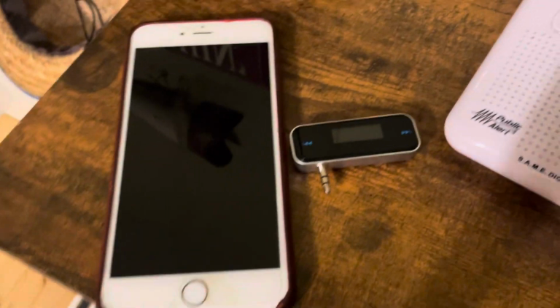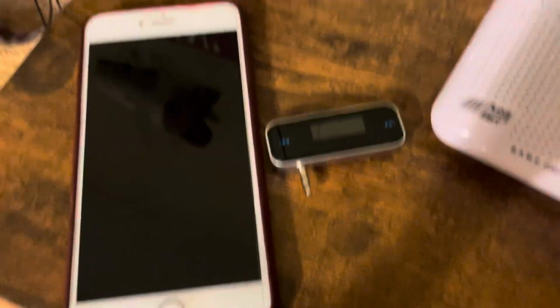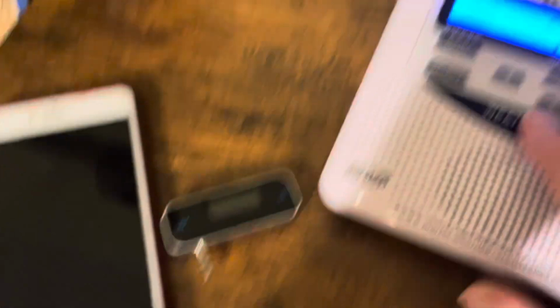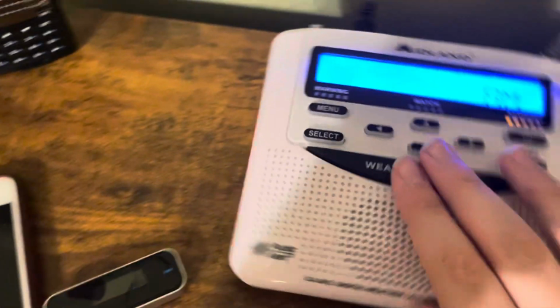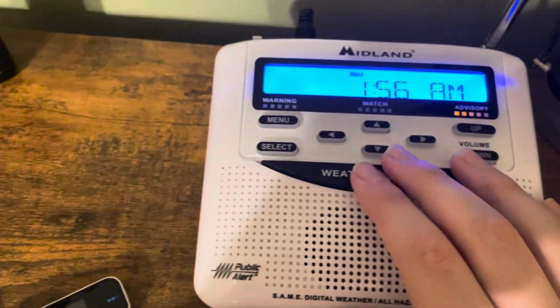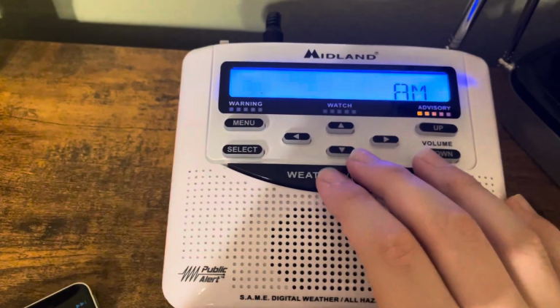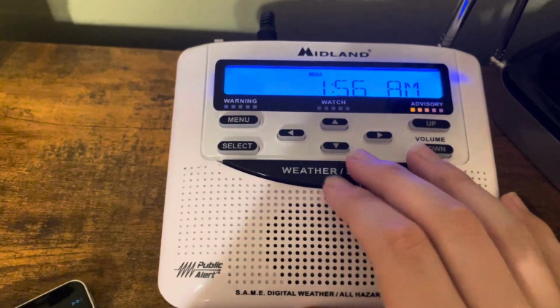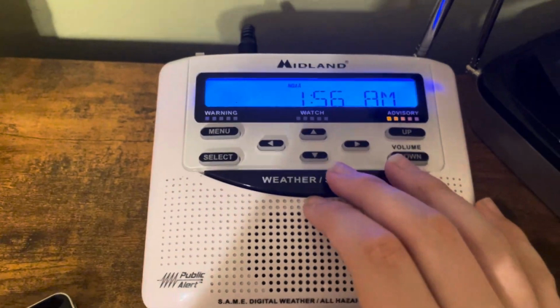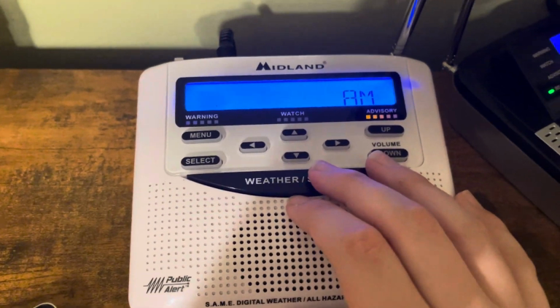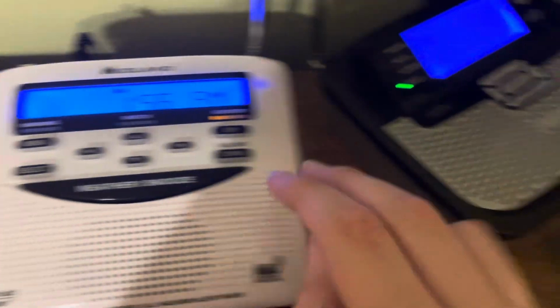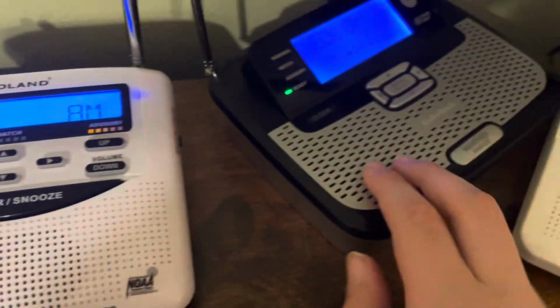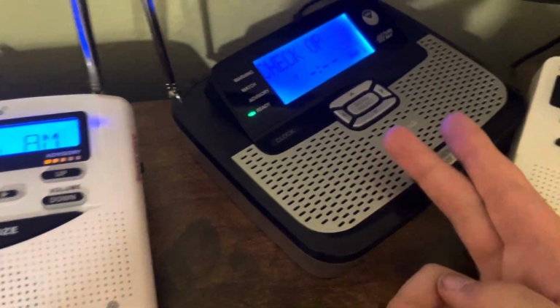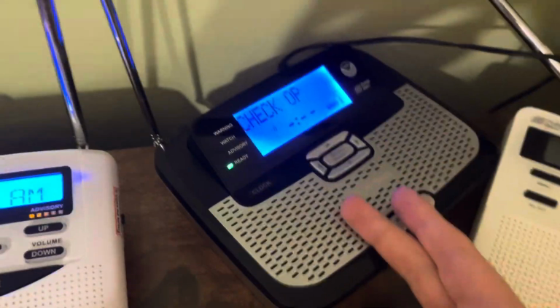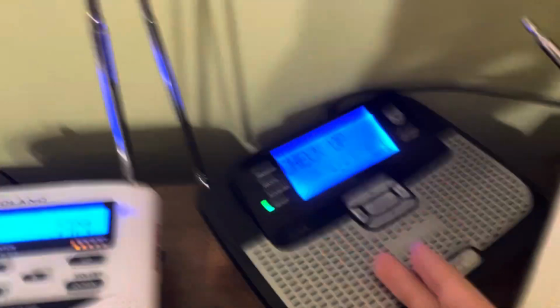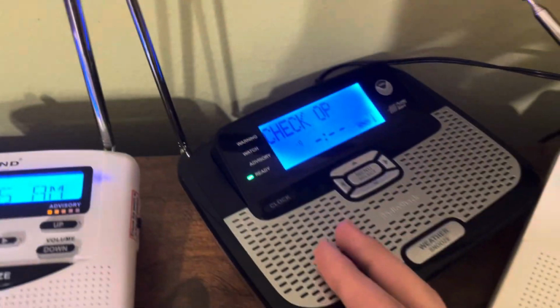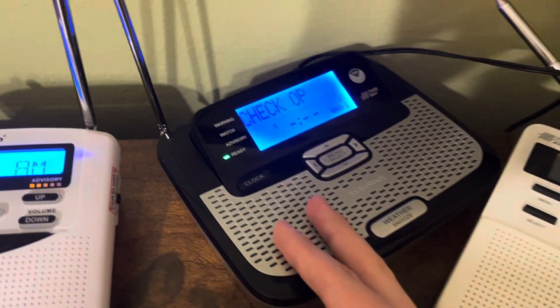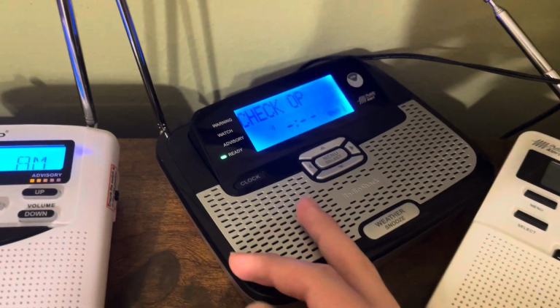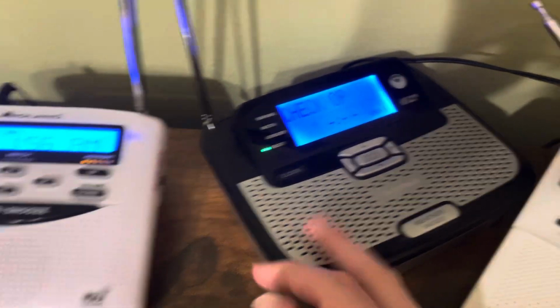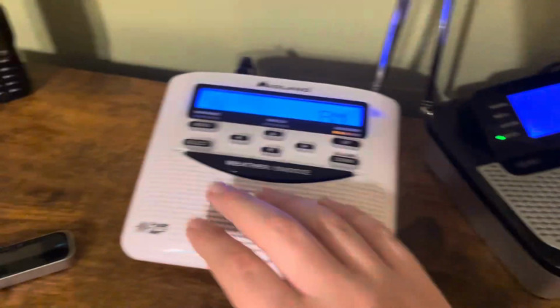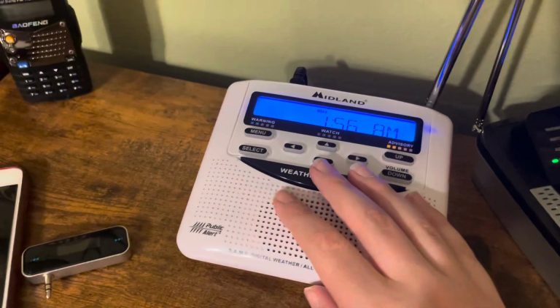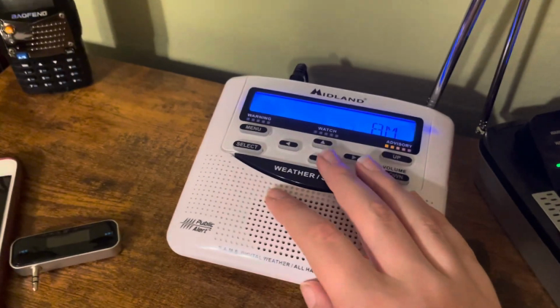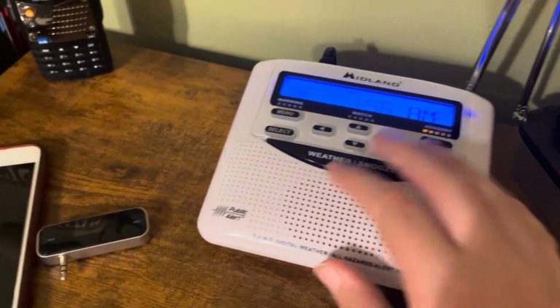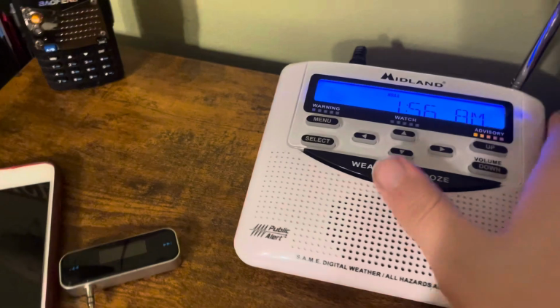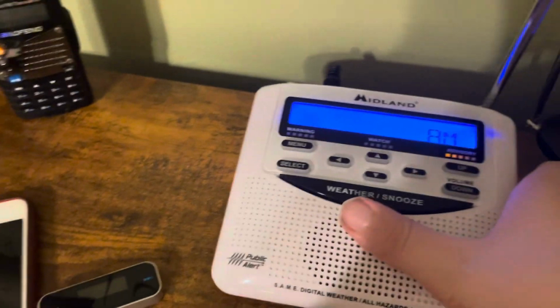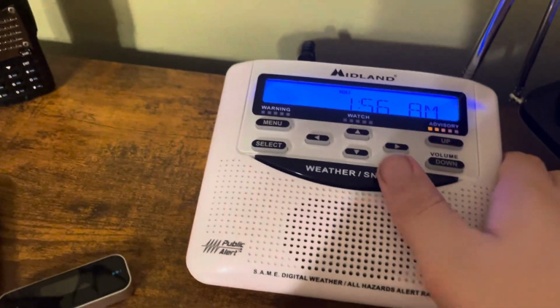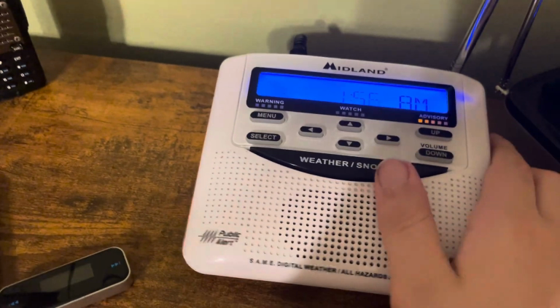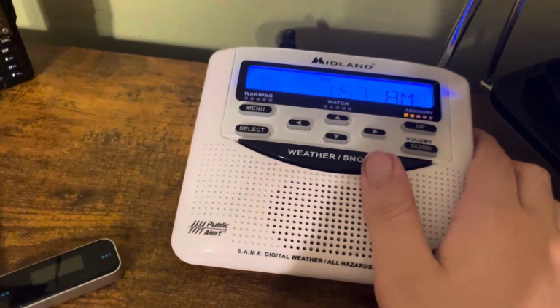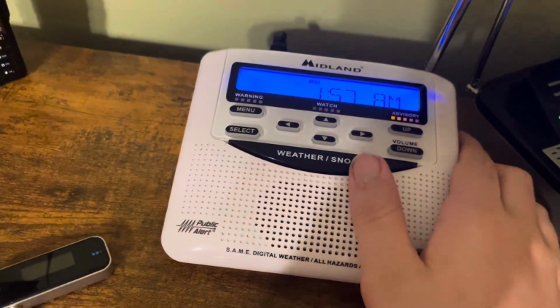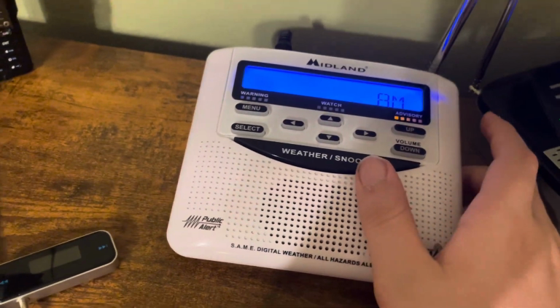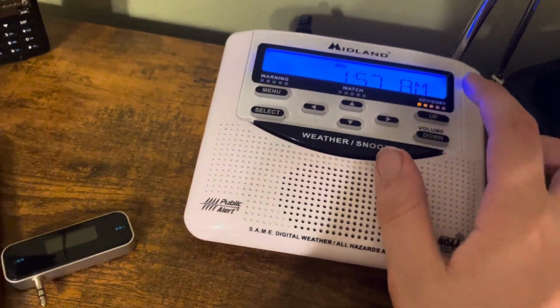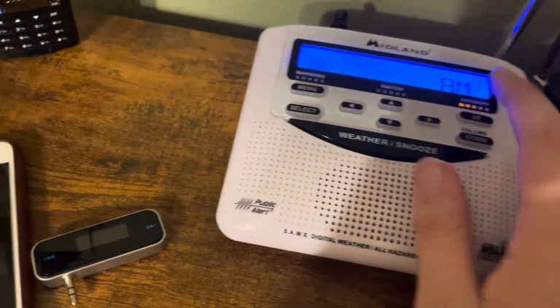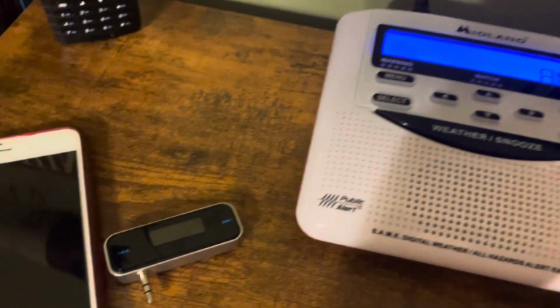And then lastly, you're going to need, of course, a NOAA weather radio. I don't know why my 262 is not working, but the Midland WR120 does work, so I'm going to be using that for this video.